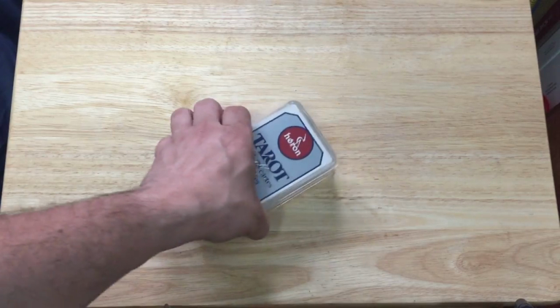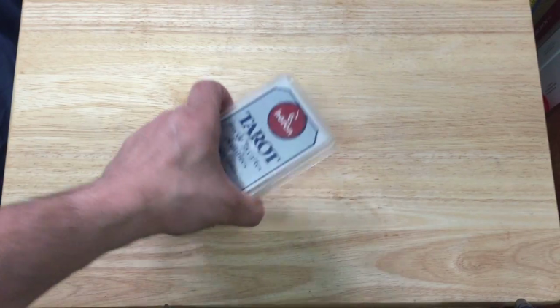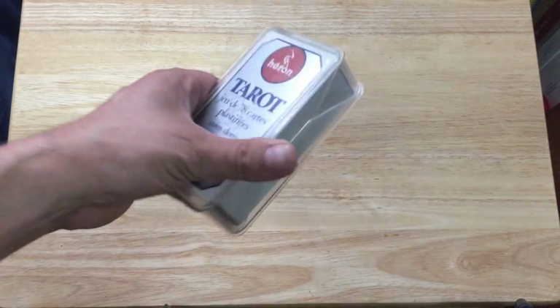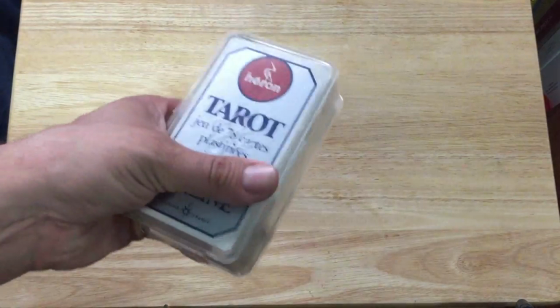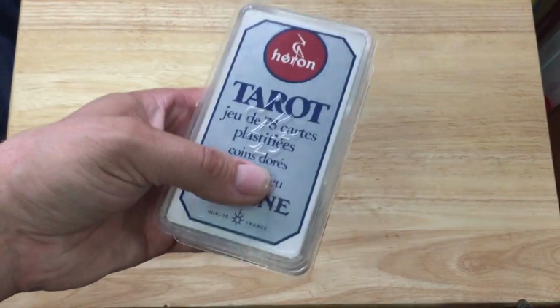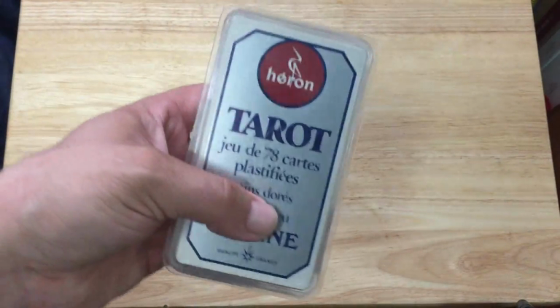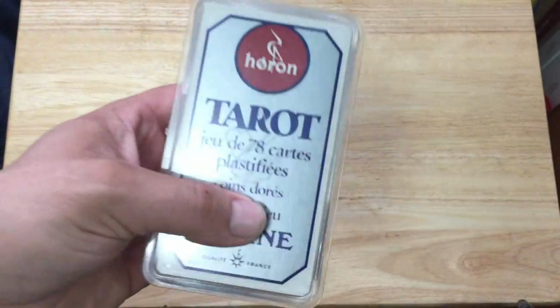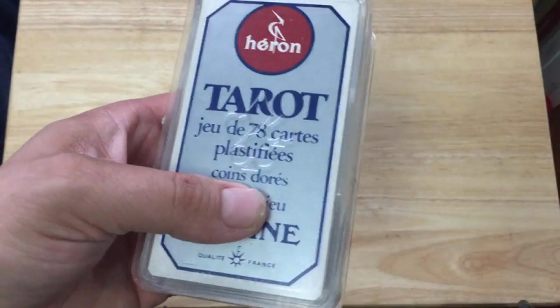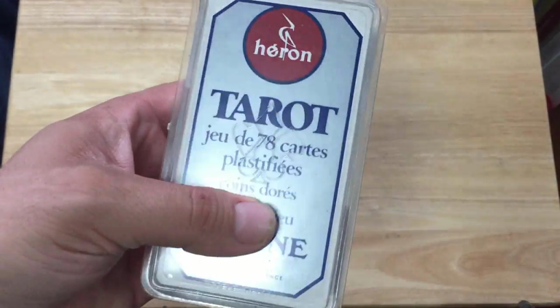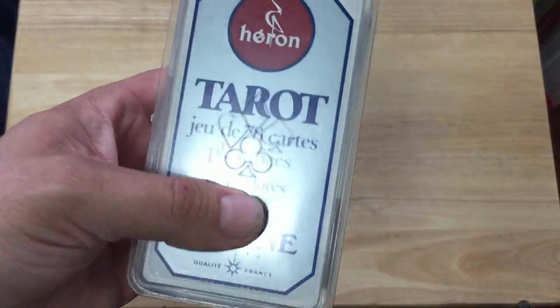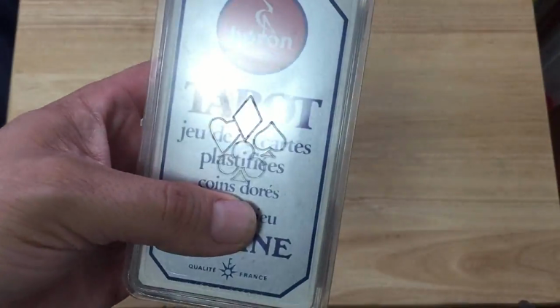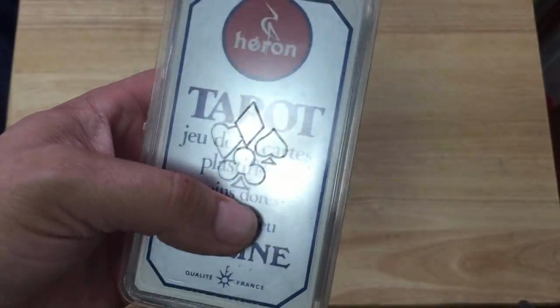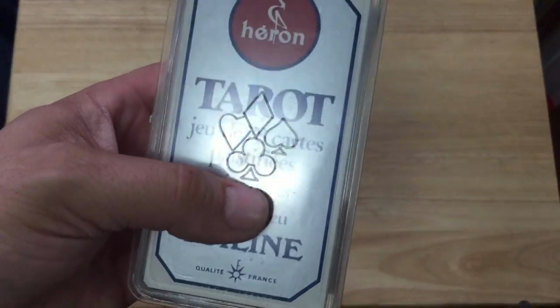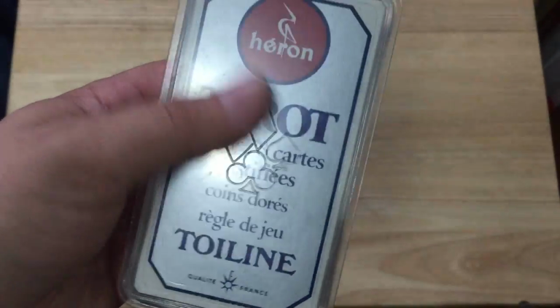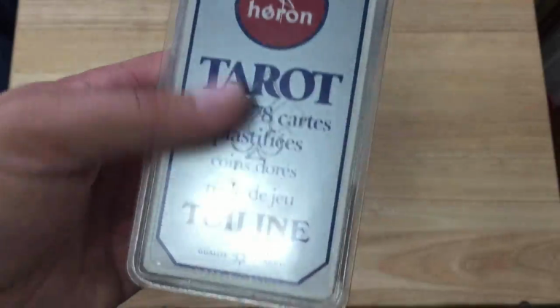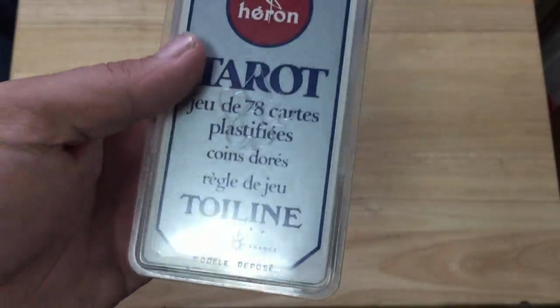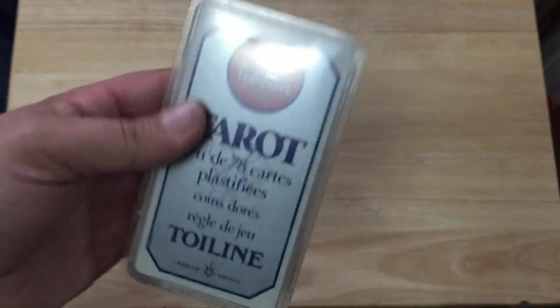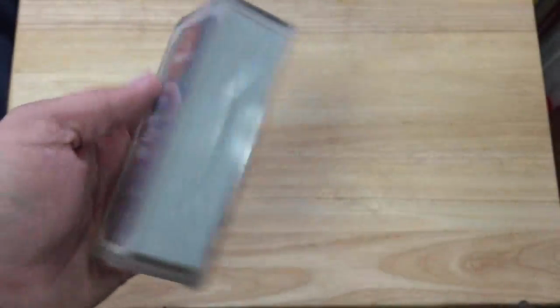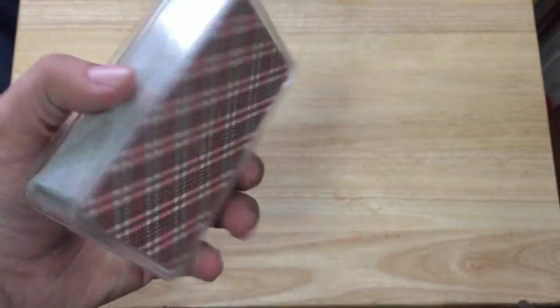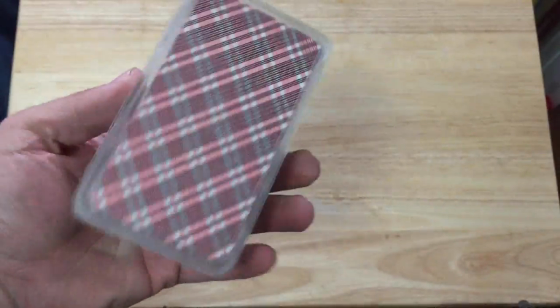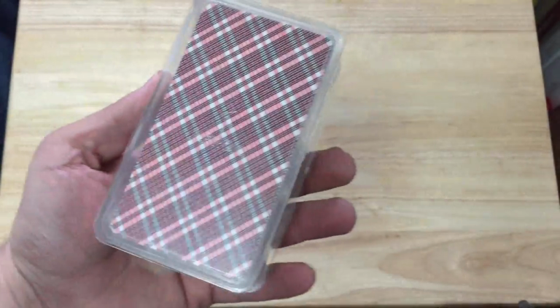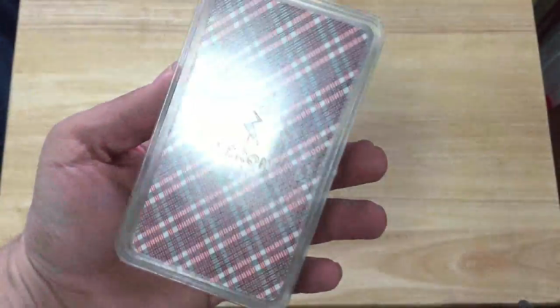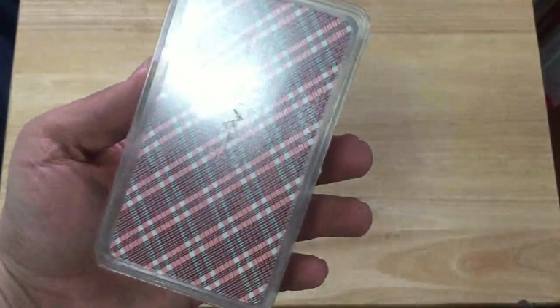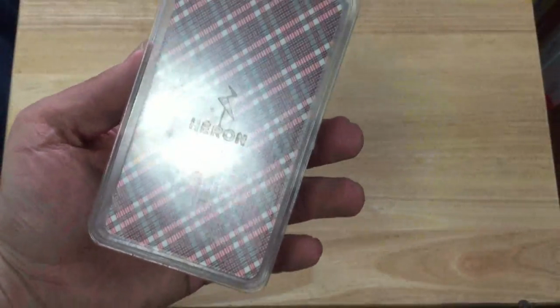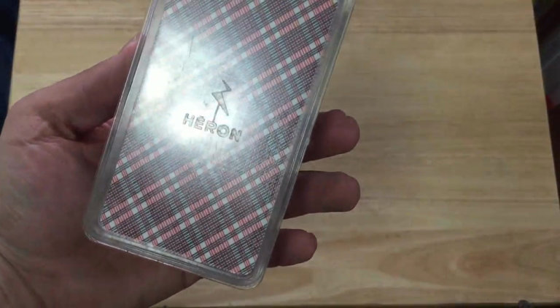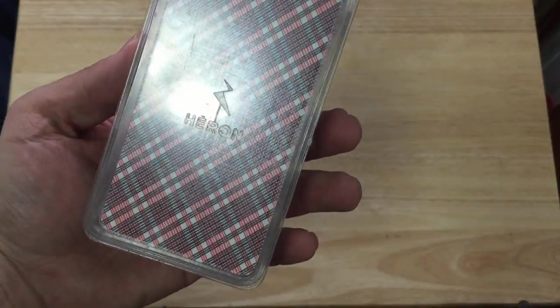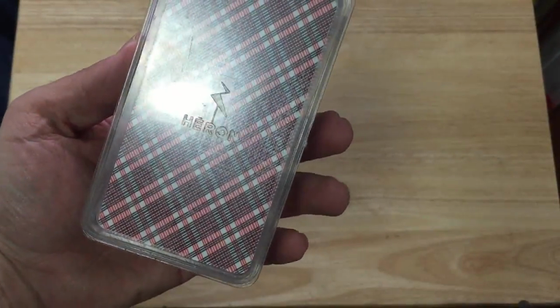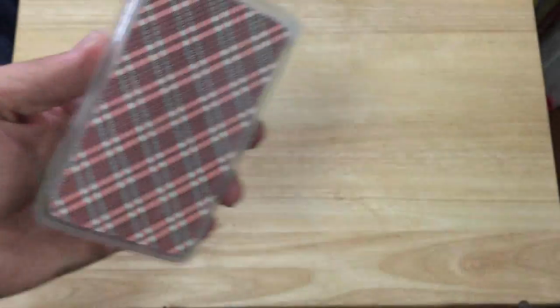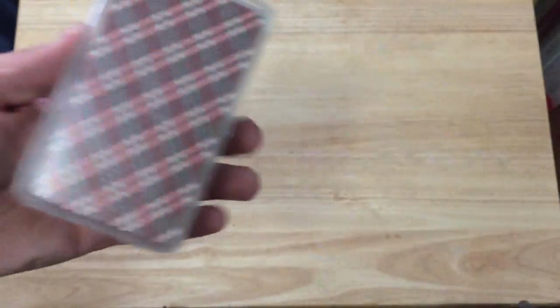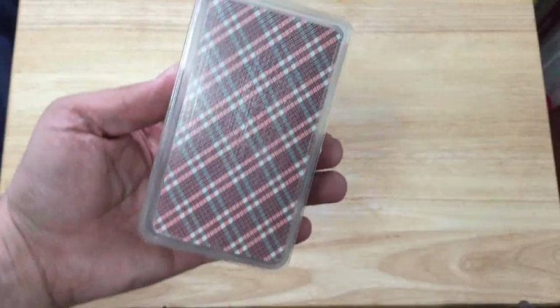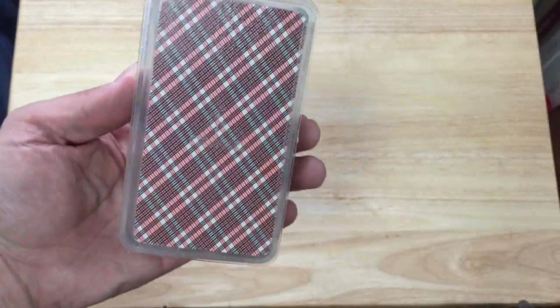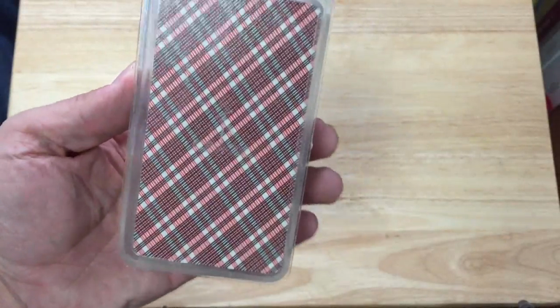On the case you actually see four embossed pips, and on the other side you get the Heron logo. Here's the back design.